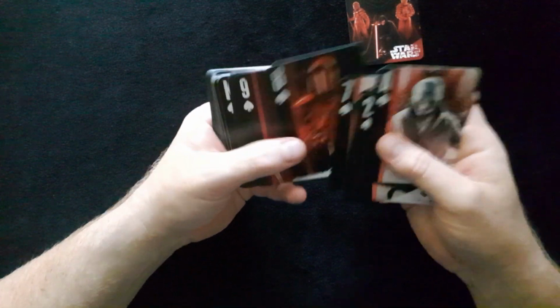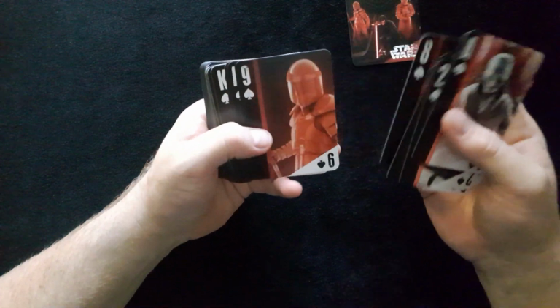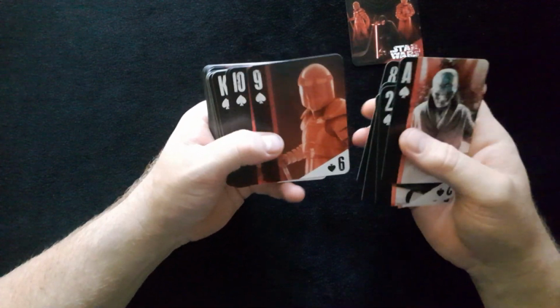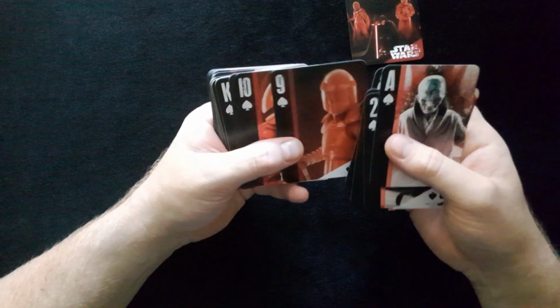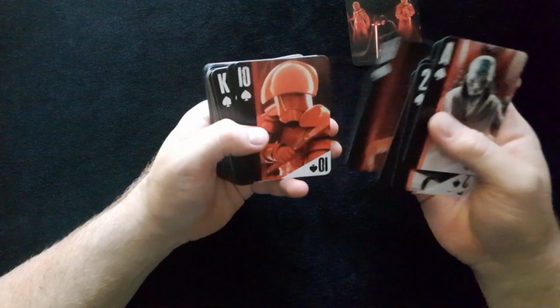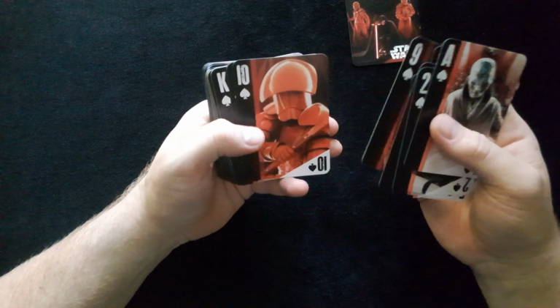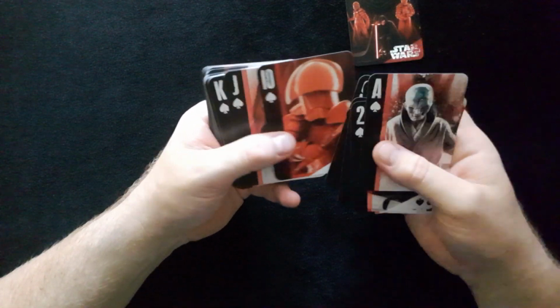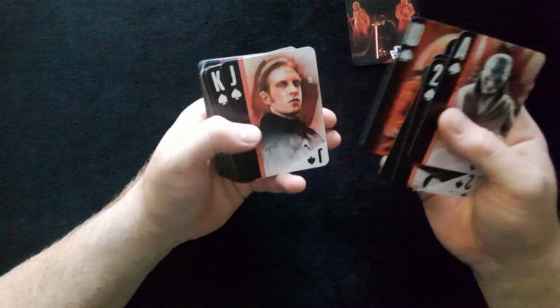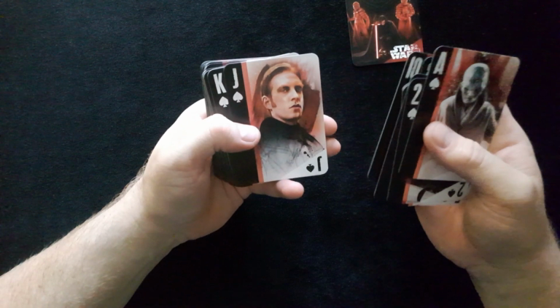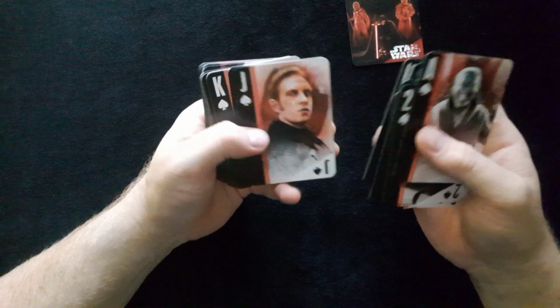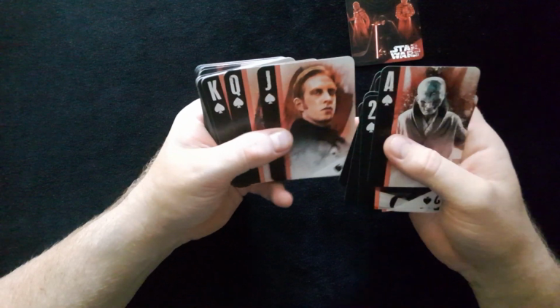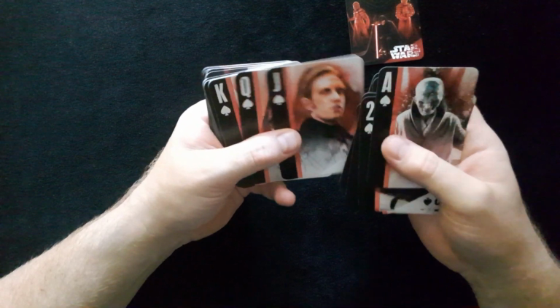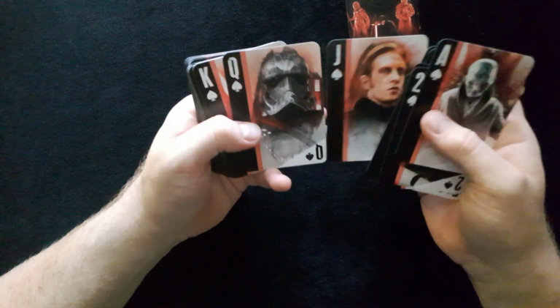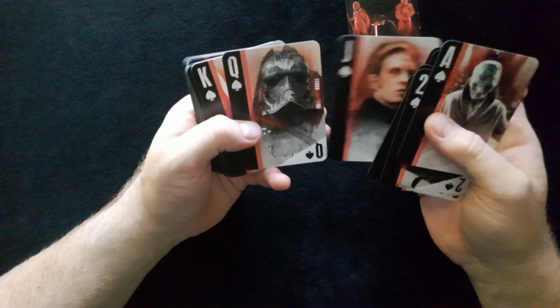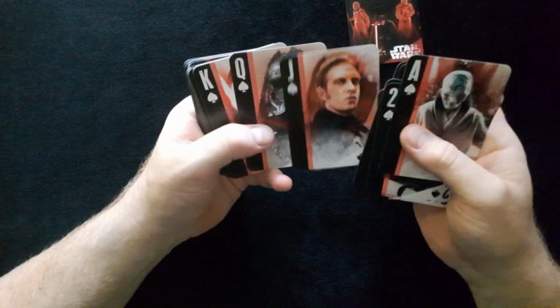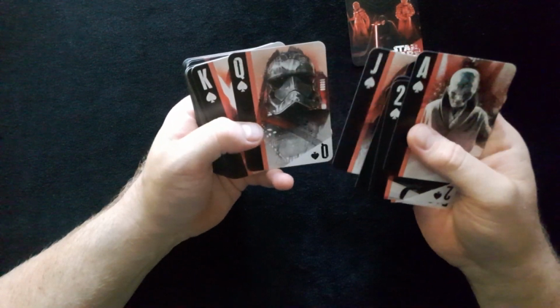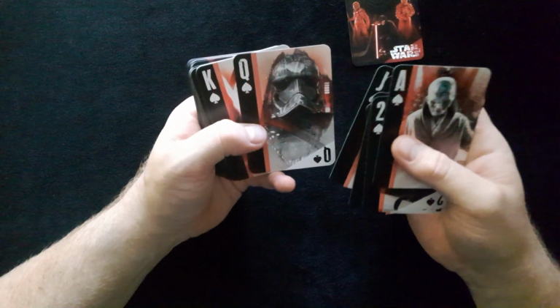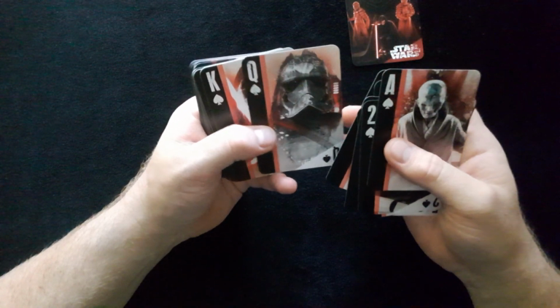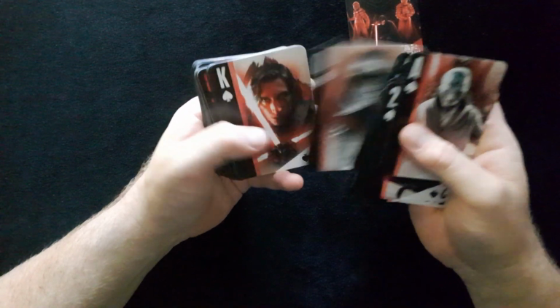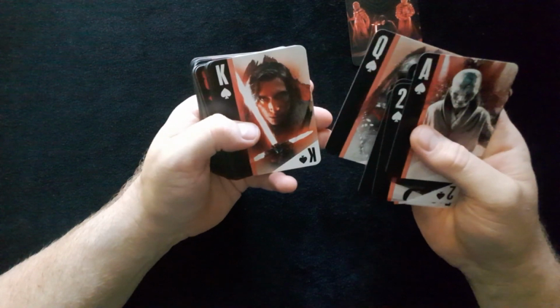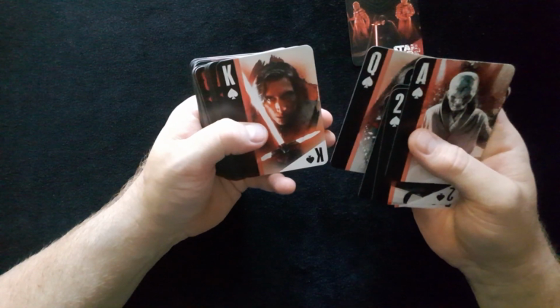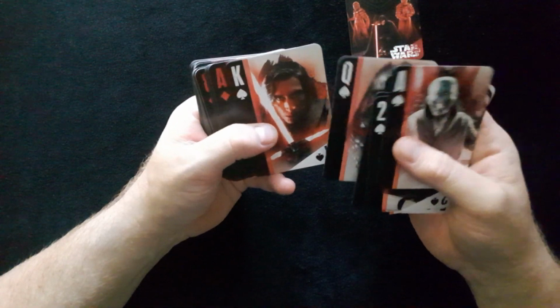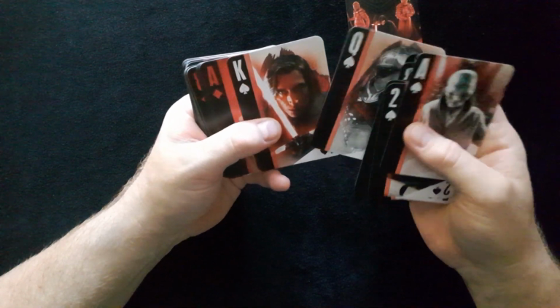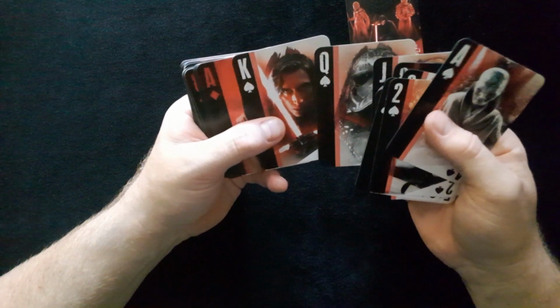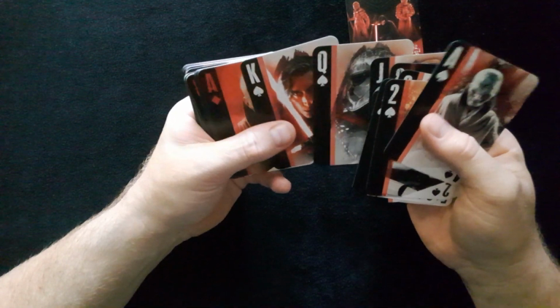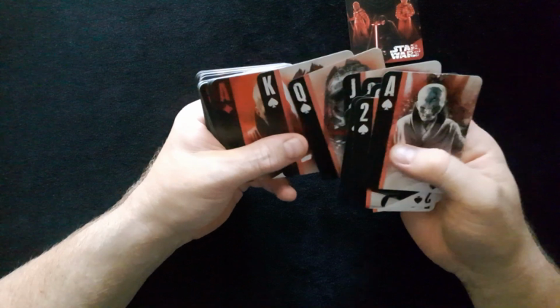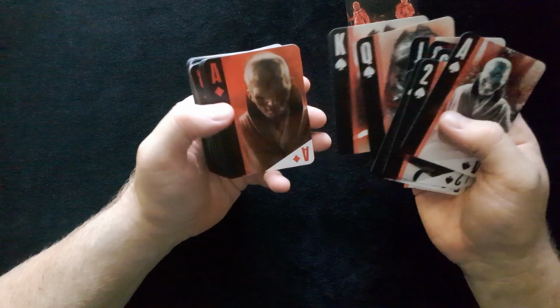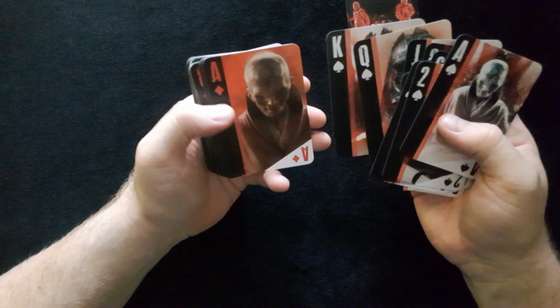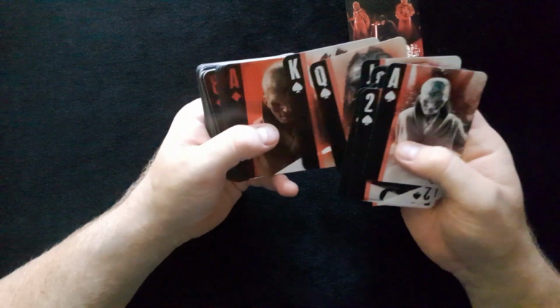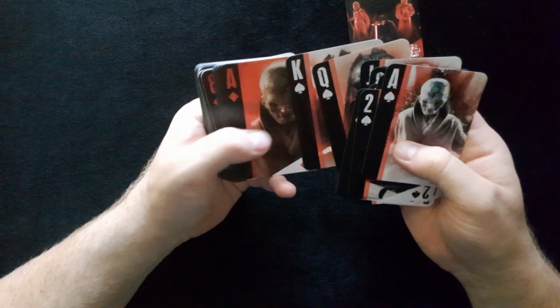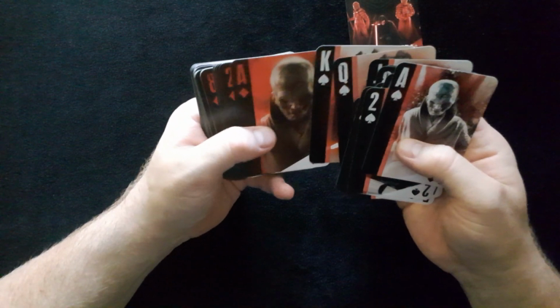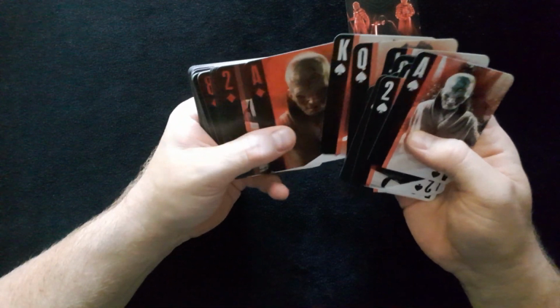Let's go through these and see what we have. We've got the Jack of Spades, which is really nice. Every single one of them is slightly different — they really put the effort into it.